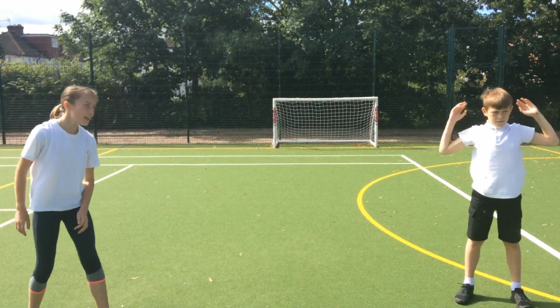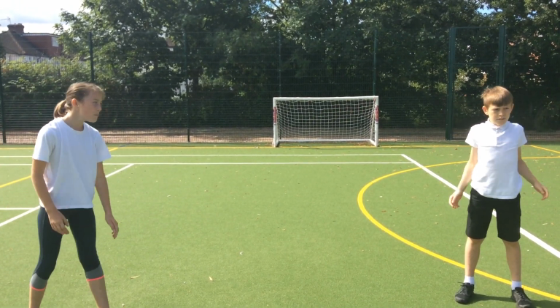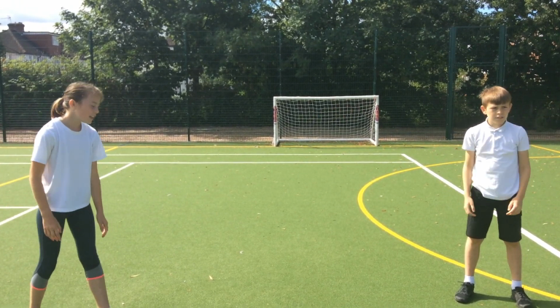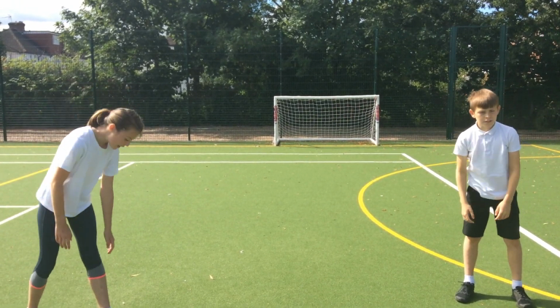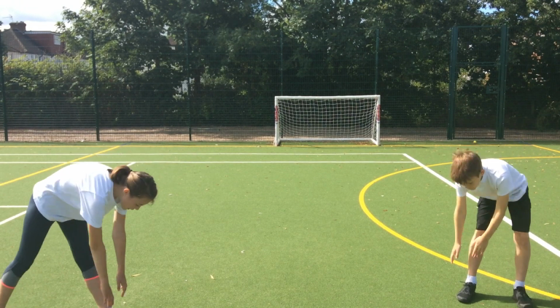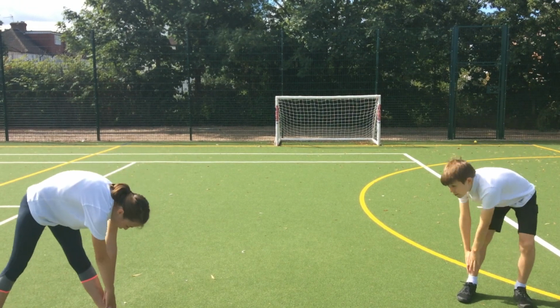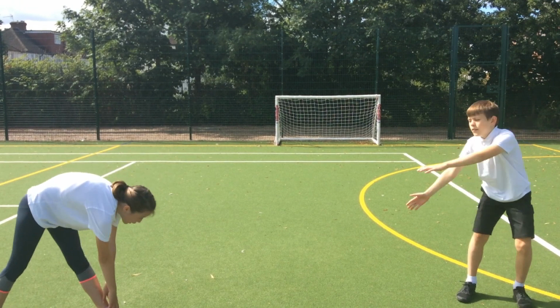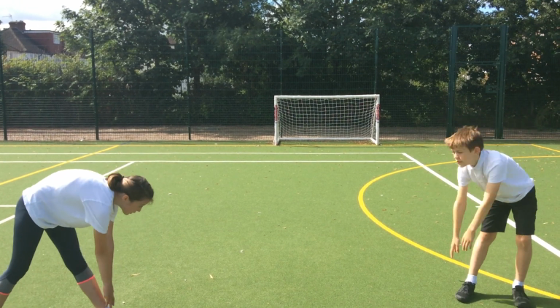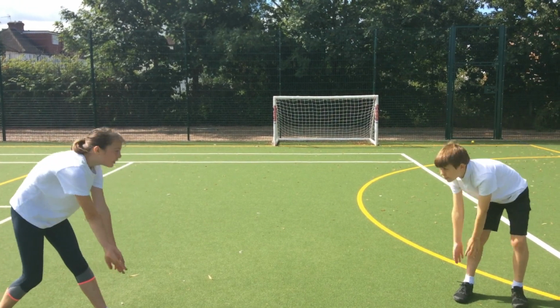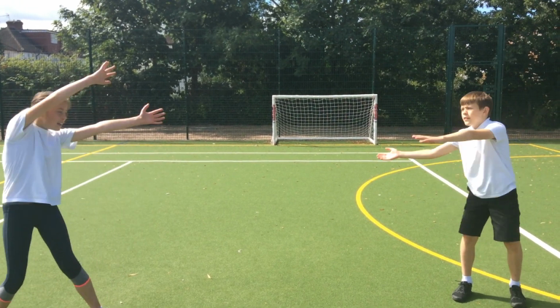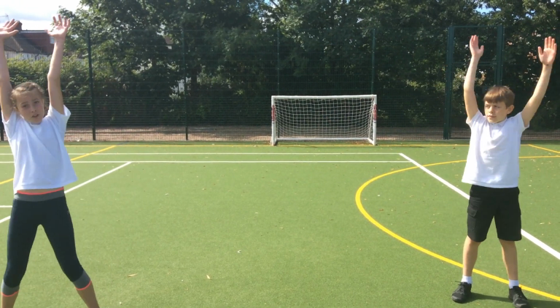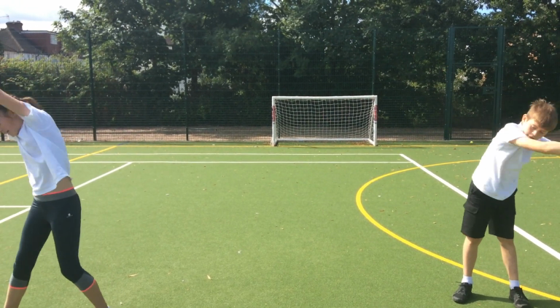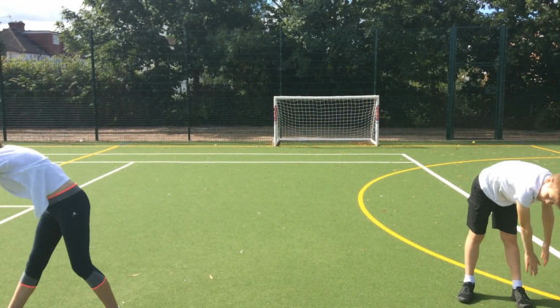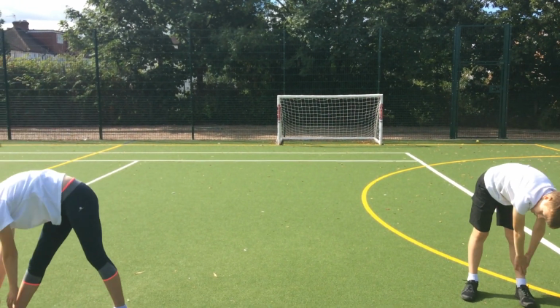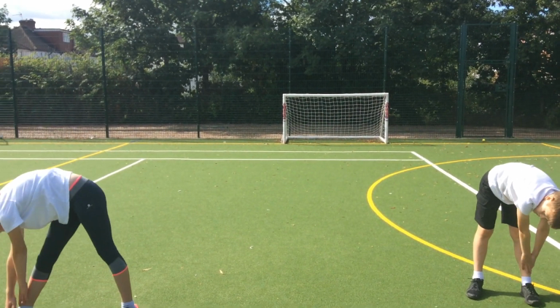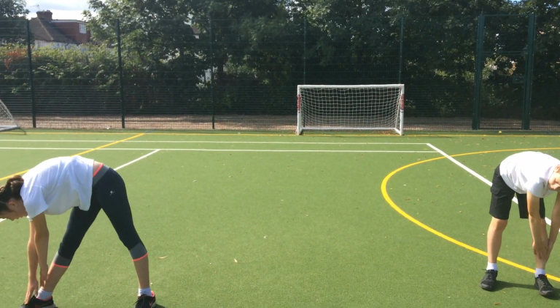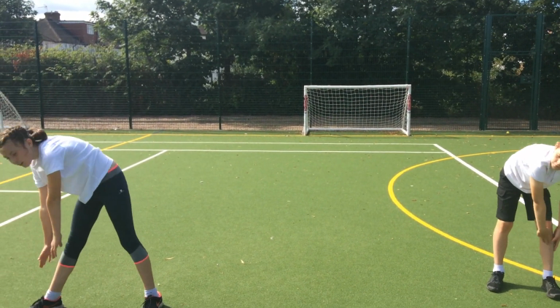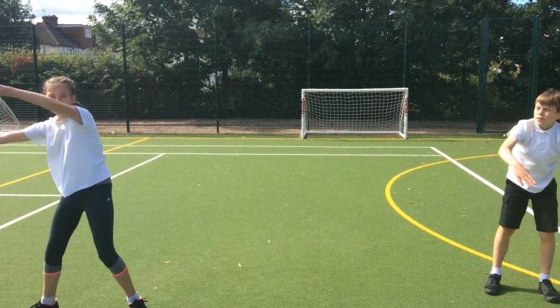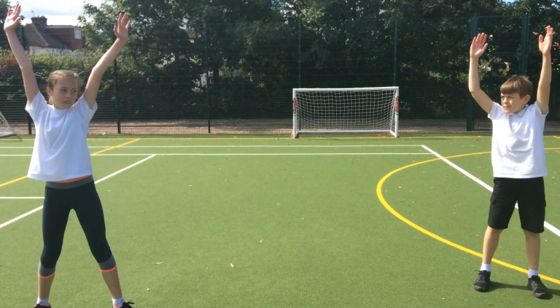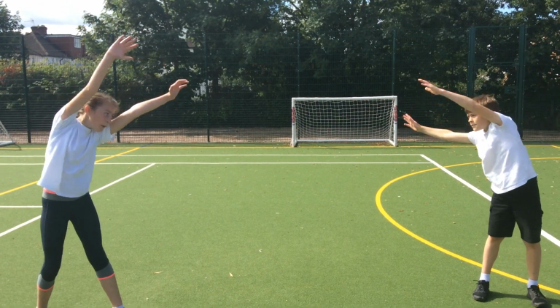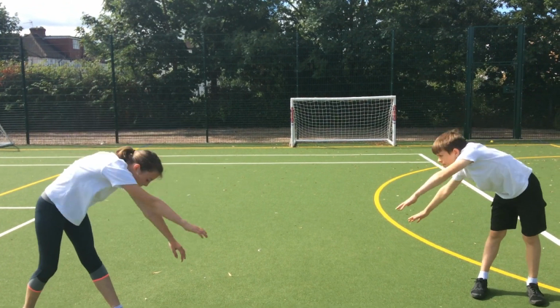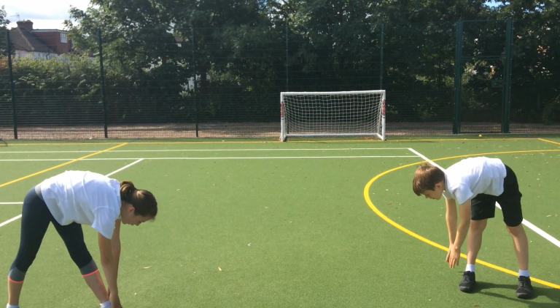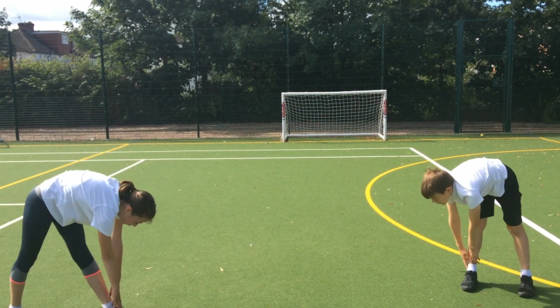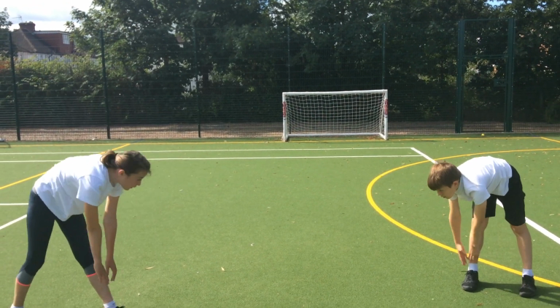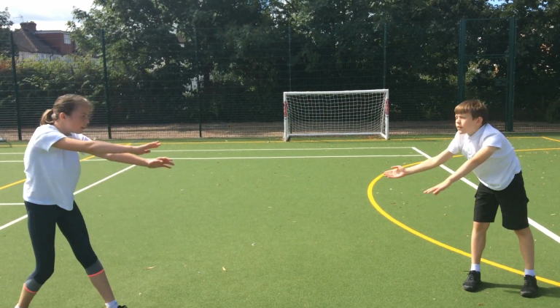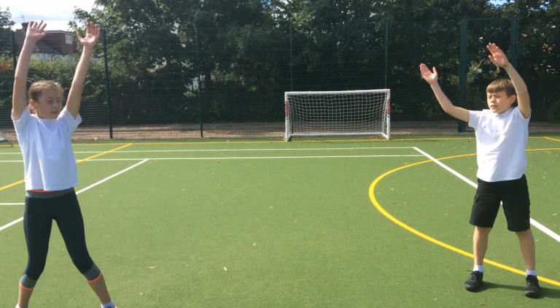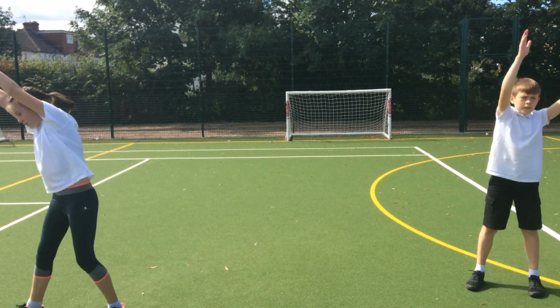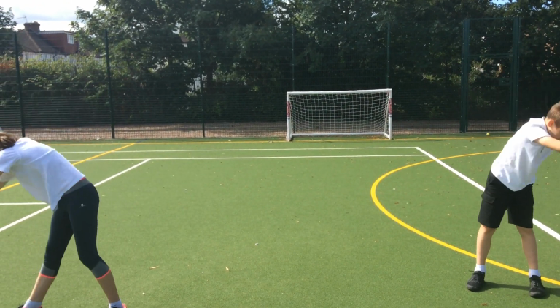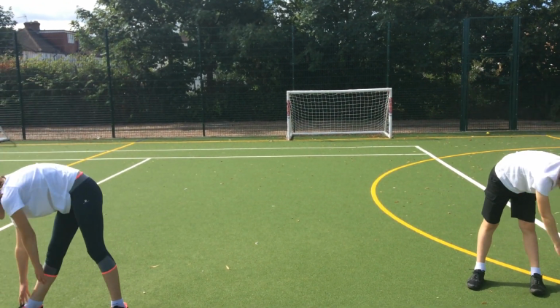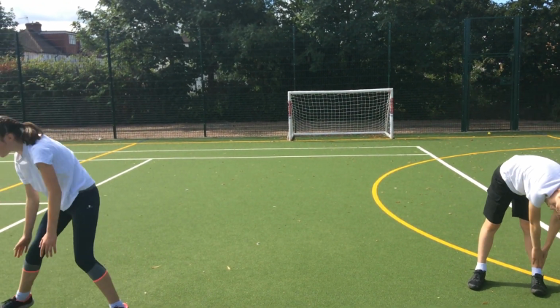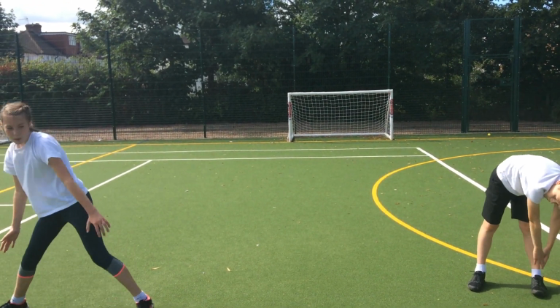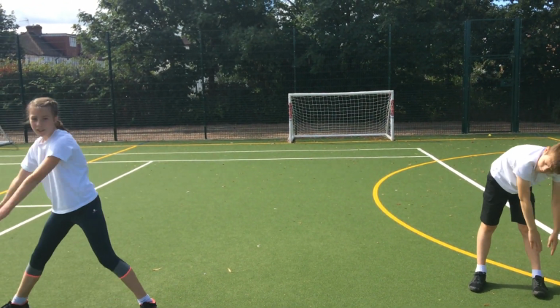You're going to play a rainbow for the NHS. Touch your toes. Go over your head. Keep your arms straight. If you want a challenge, get your legs a bit wider.